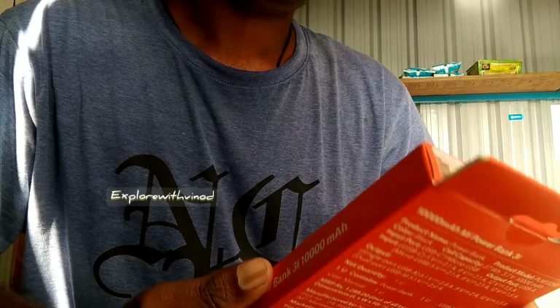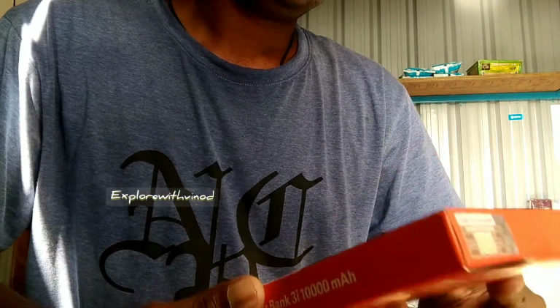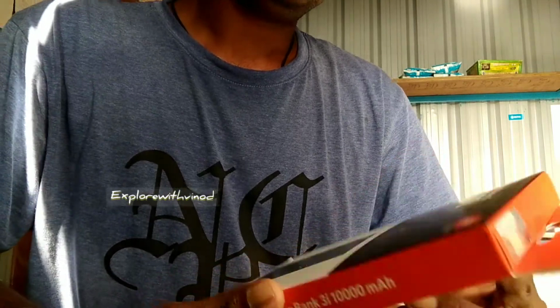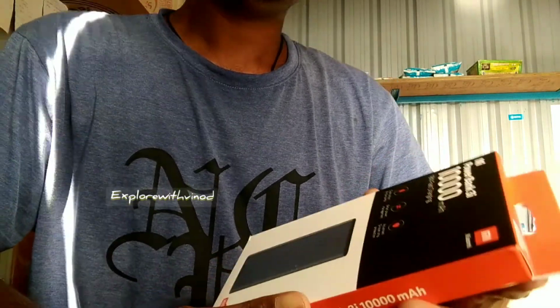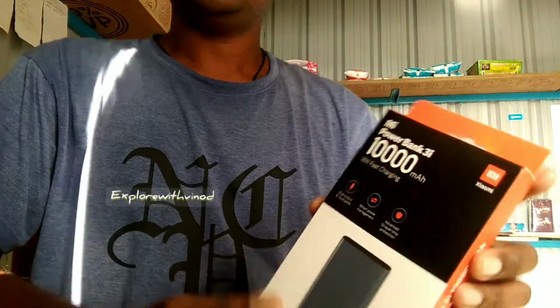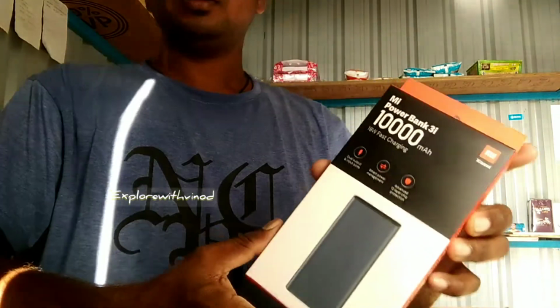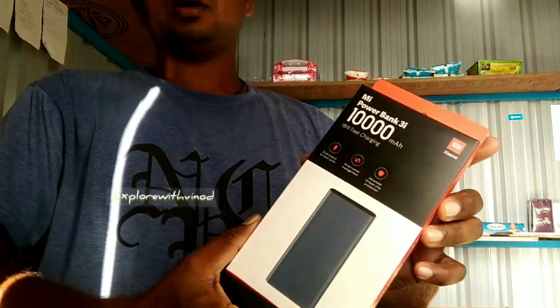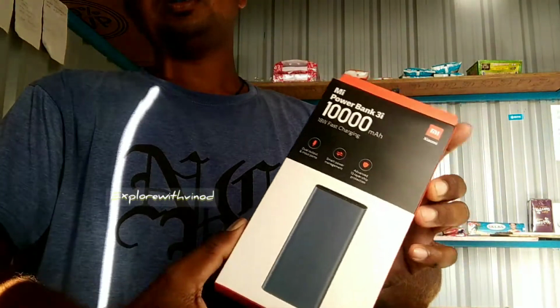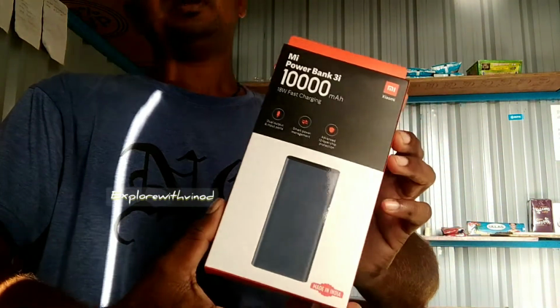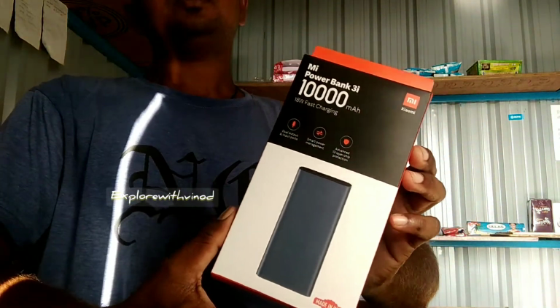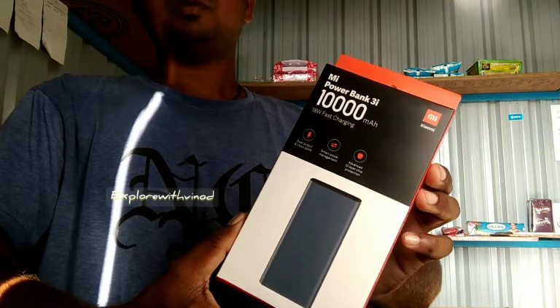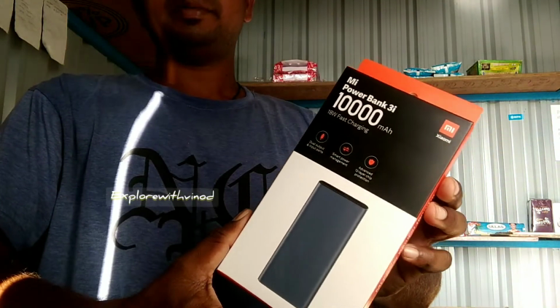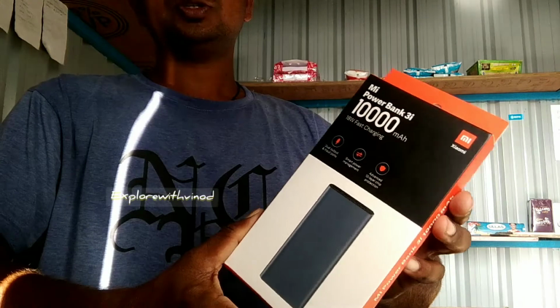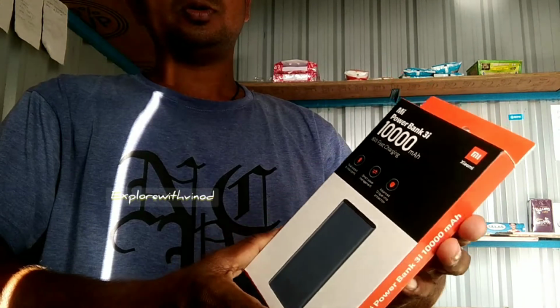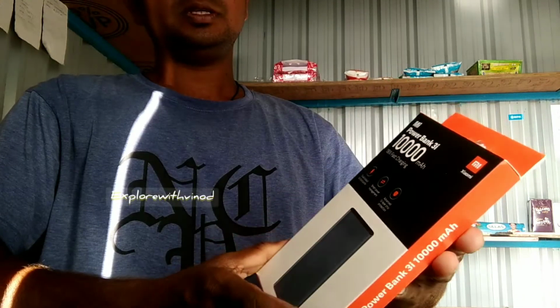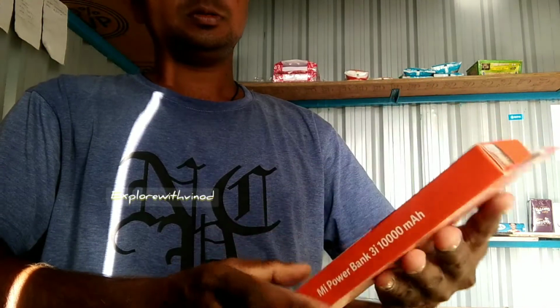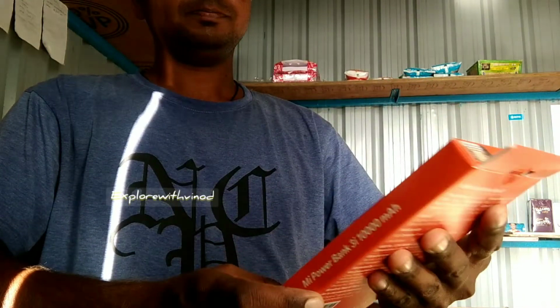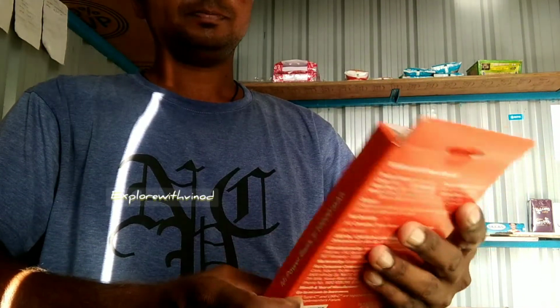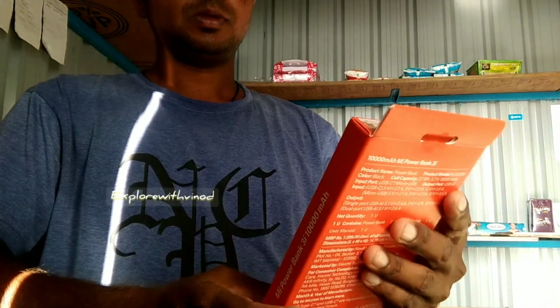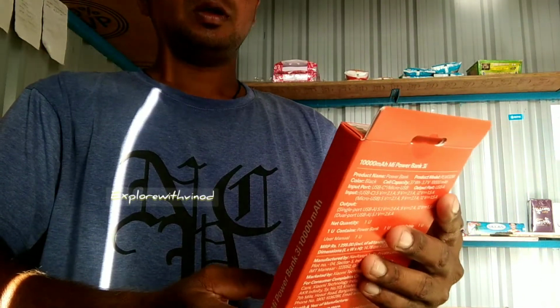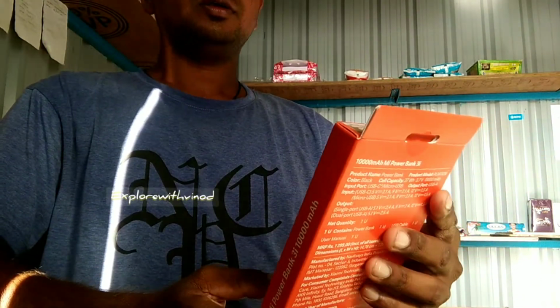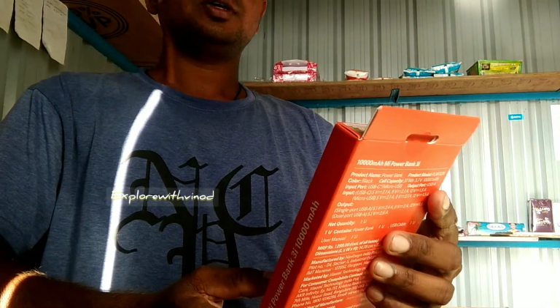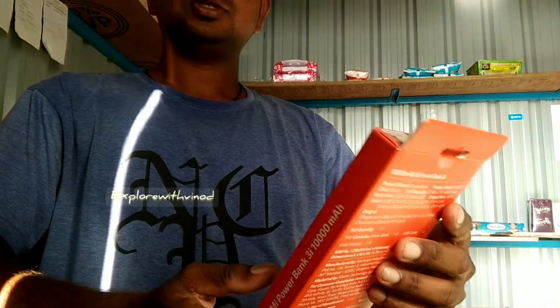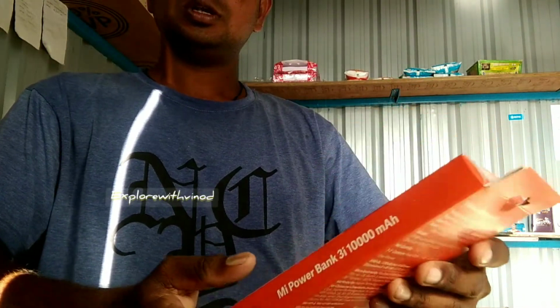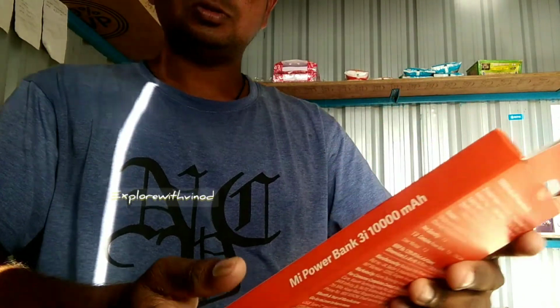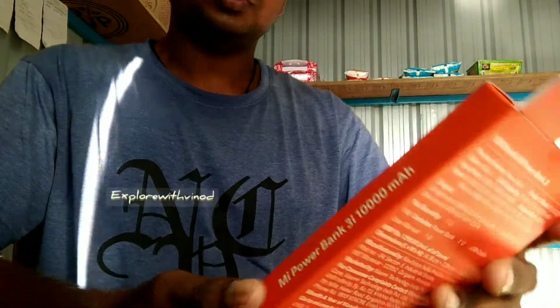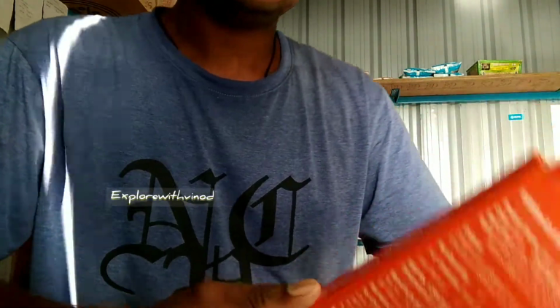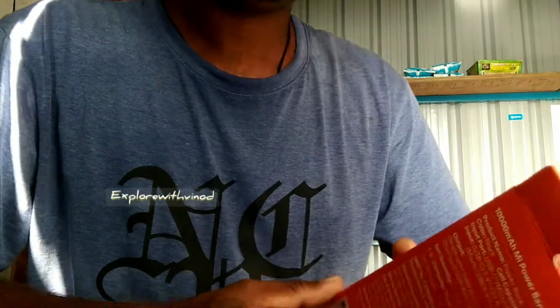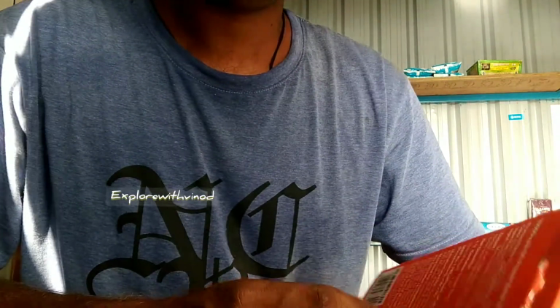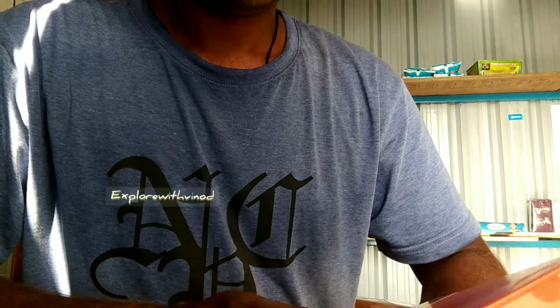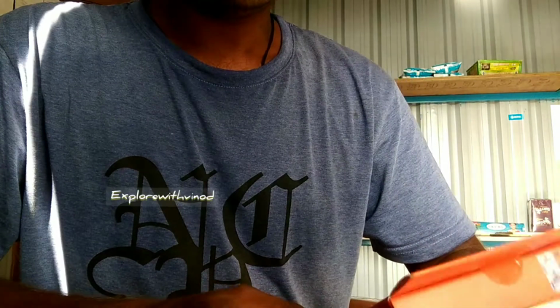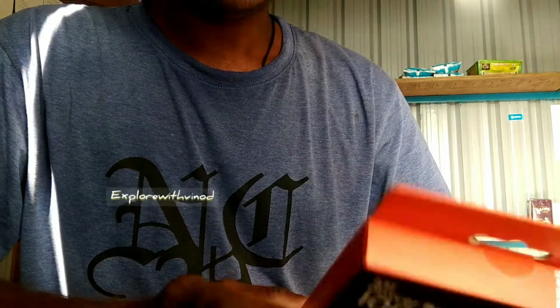I'm going to buy something outside, from the MI store. The cost is around $1000 online.